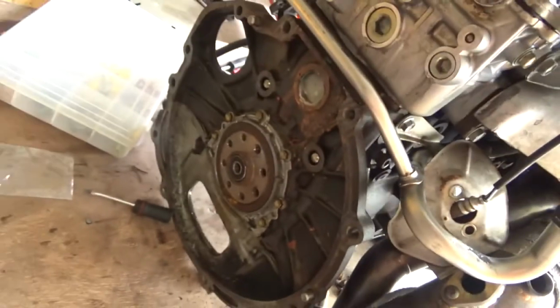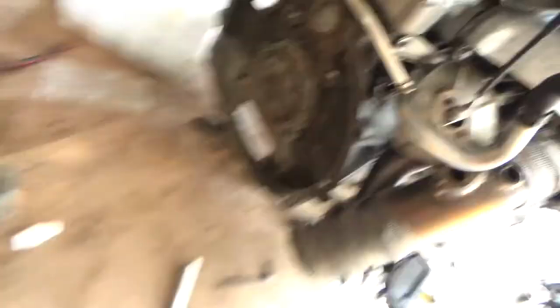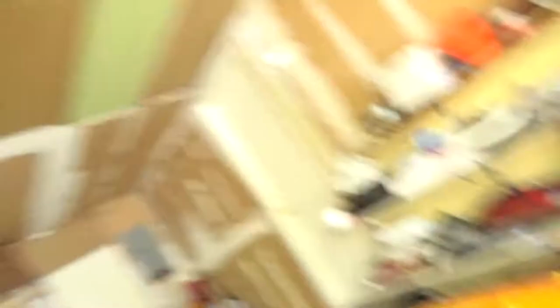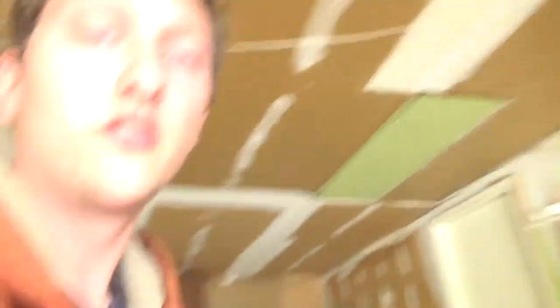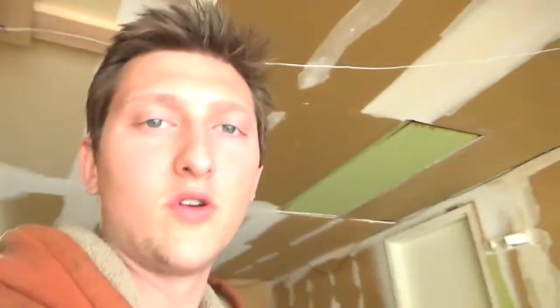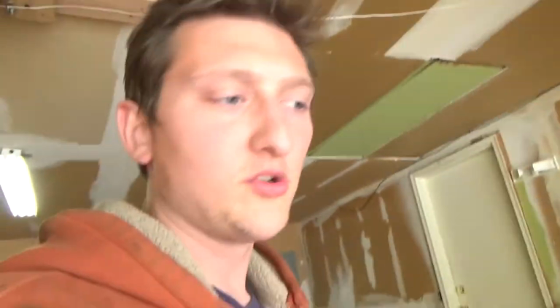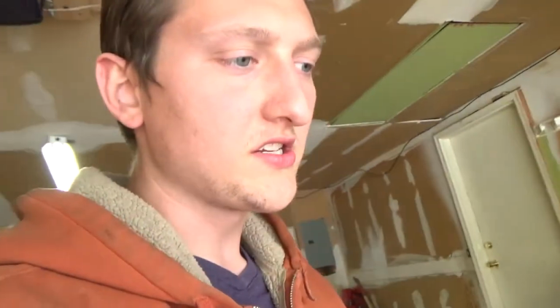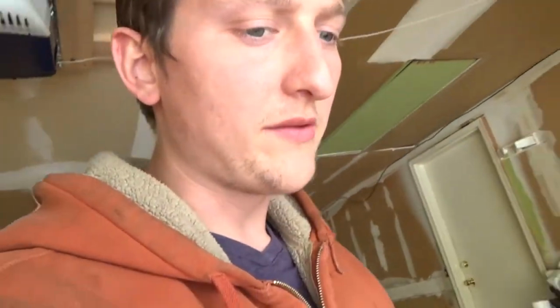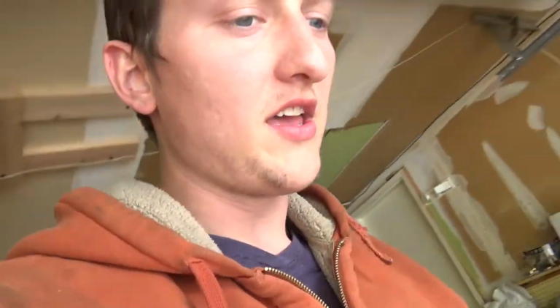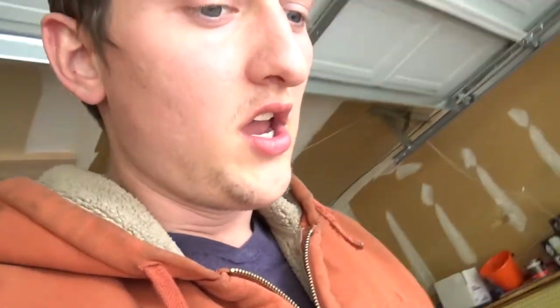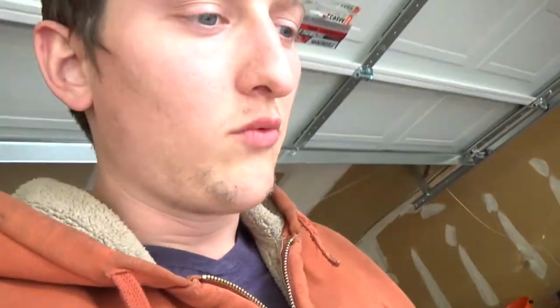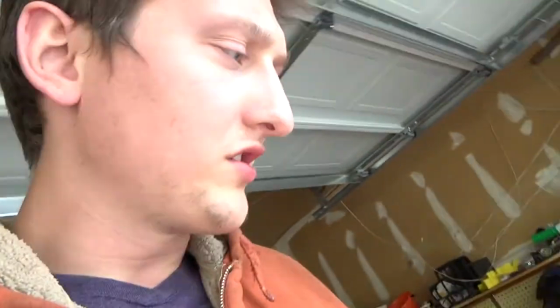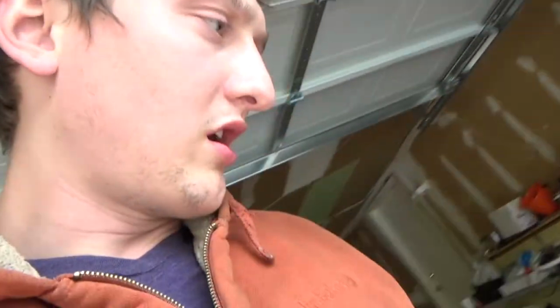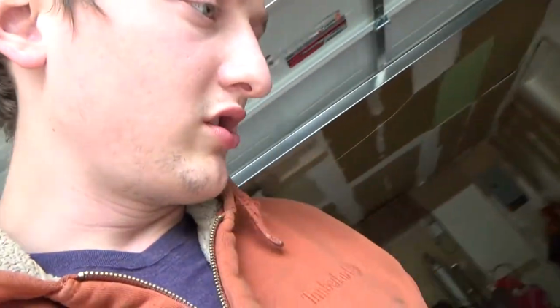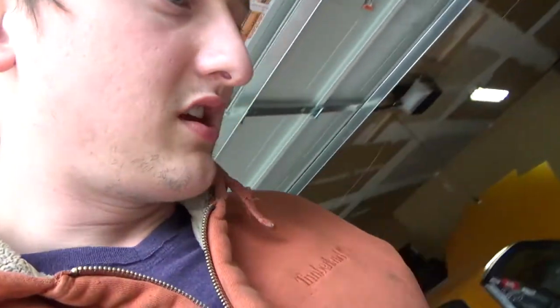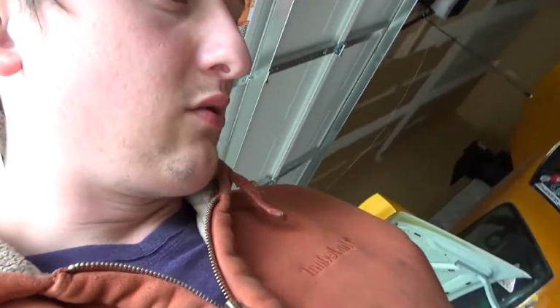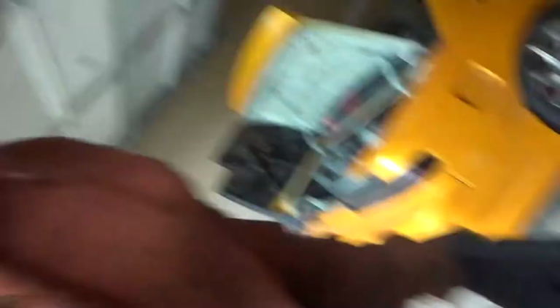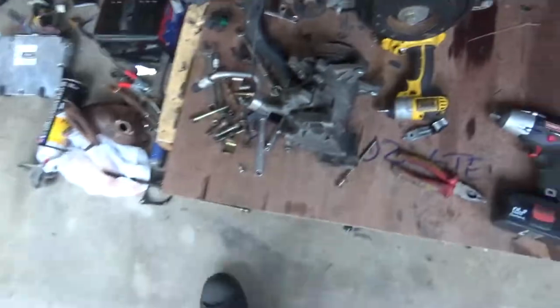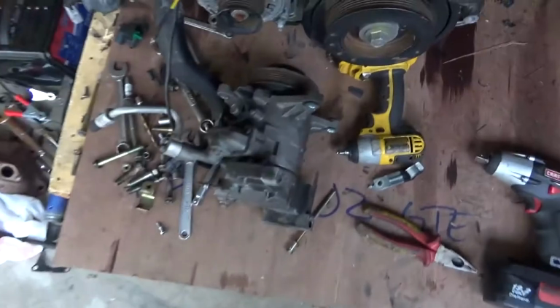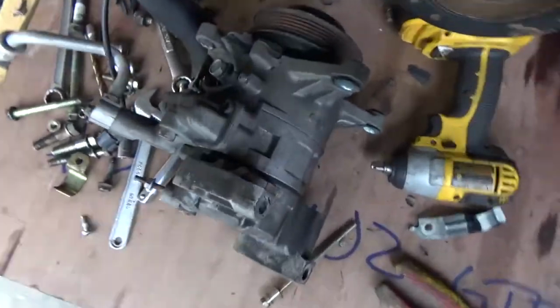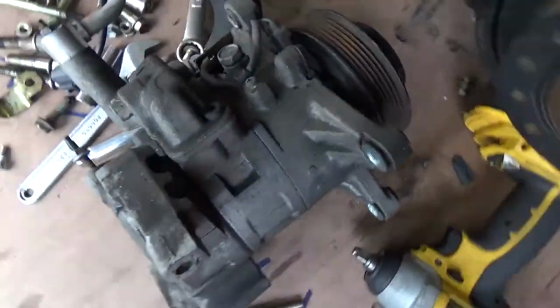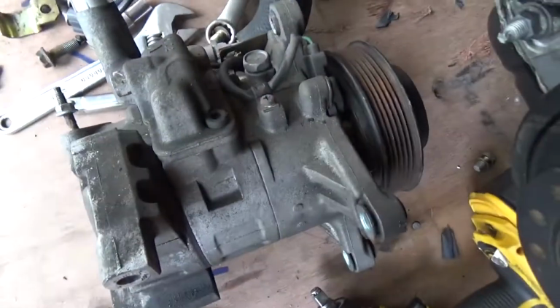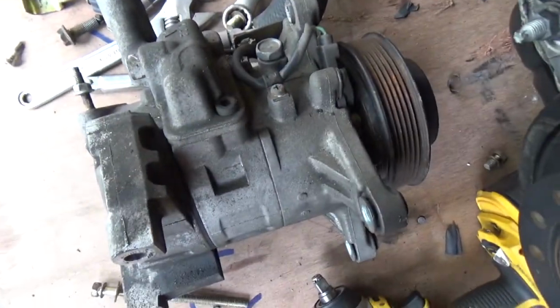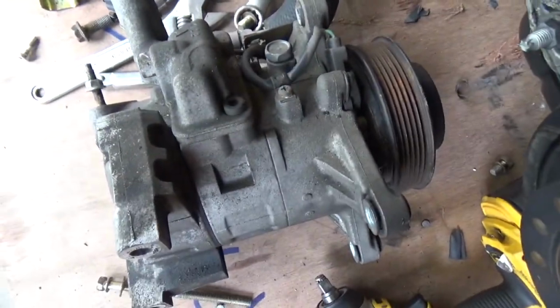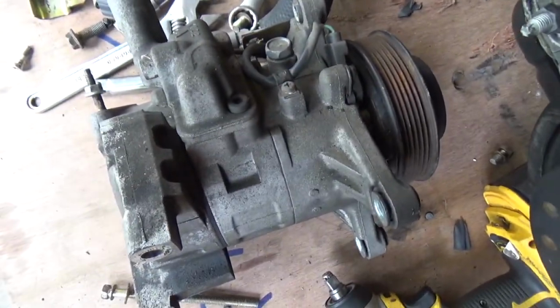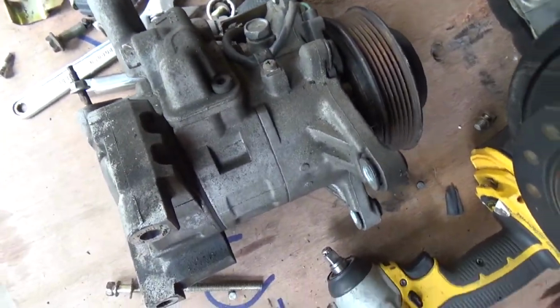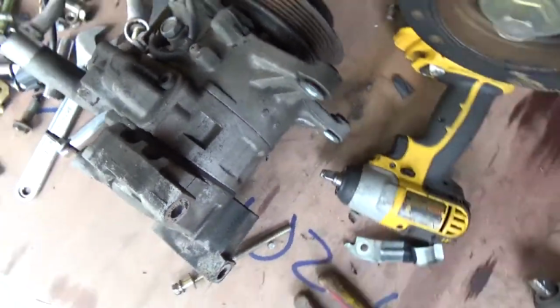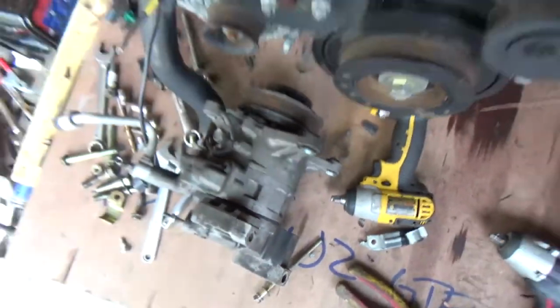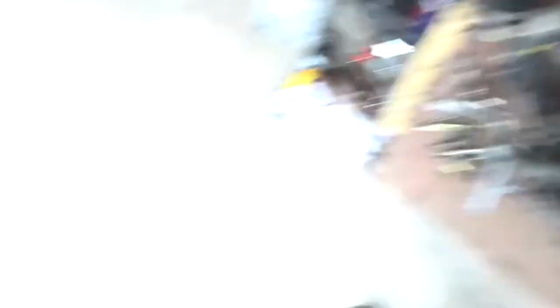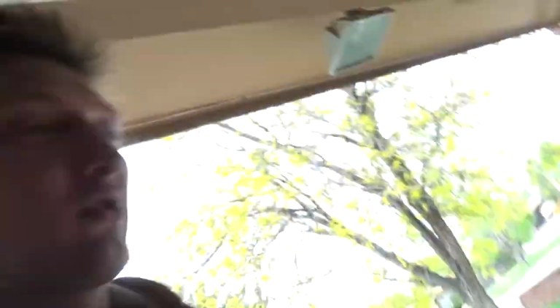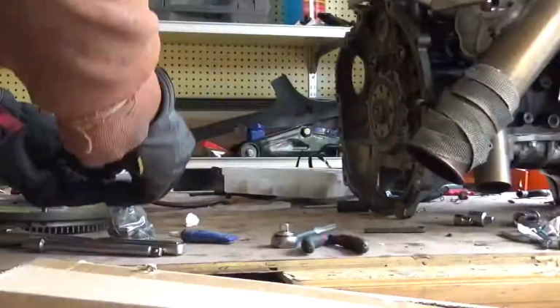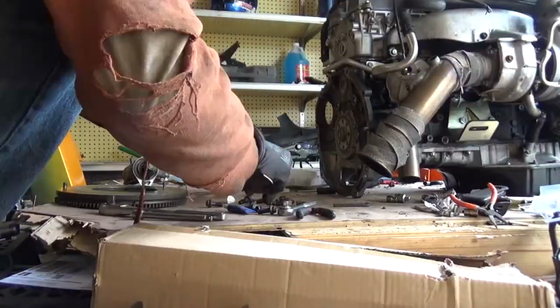Getting ready to put this on, so I'm just going to time-lapse that. And then one of the subscribers said they would like to see how you gut this AC compressor, so I will go ahead and show that.